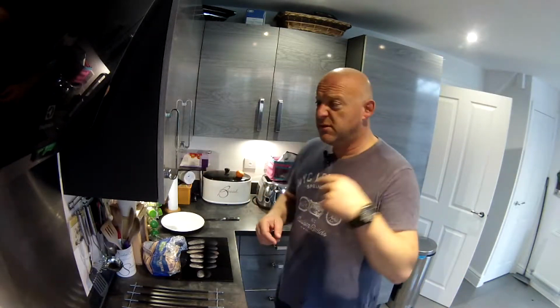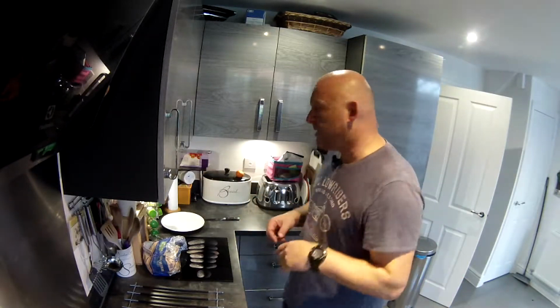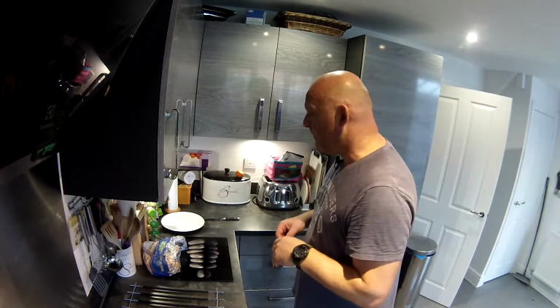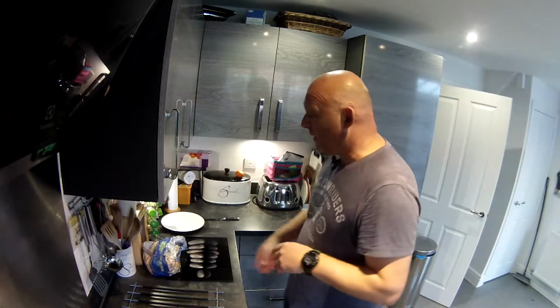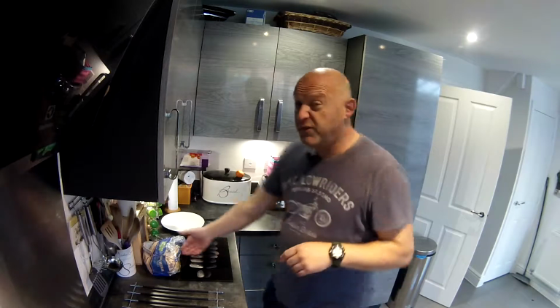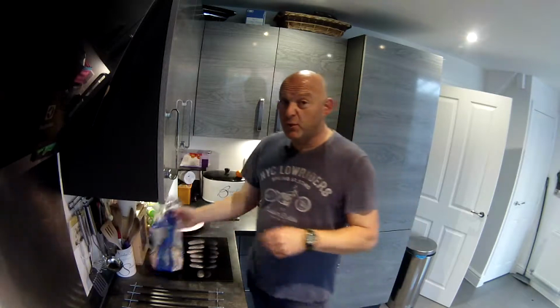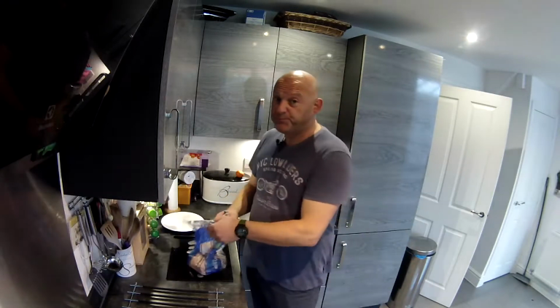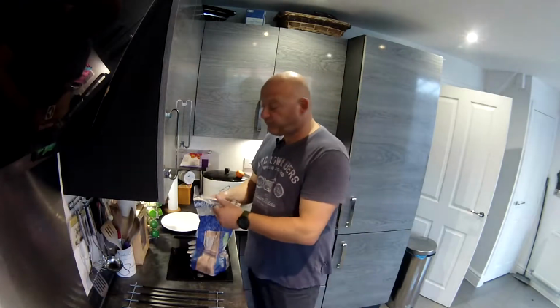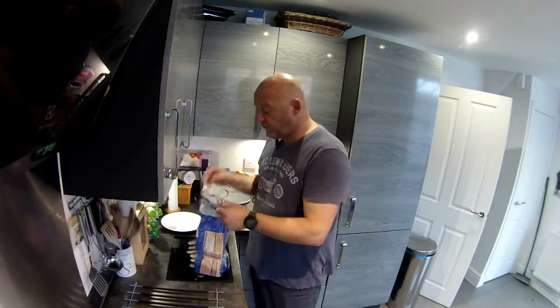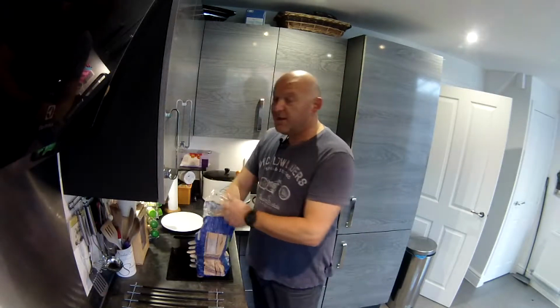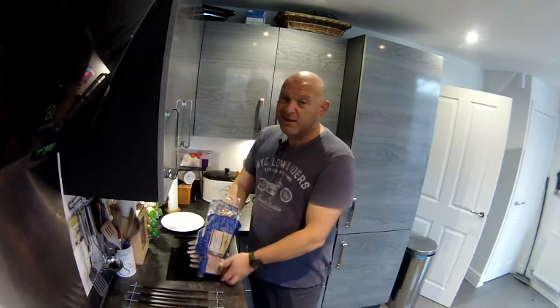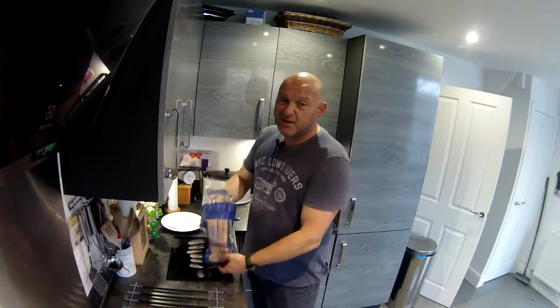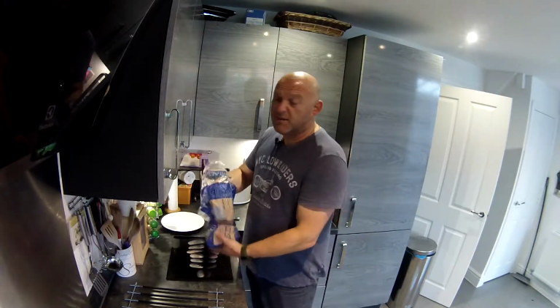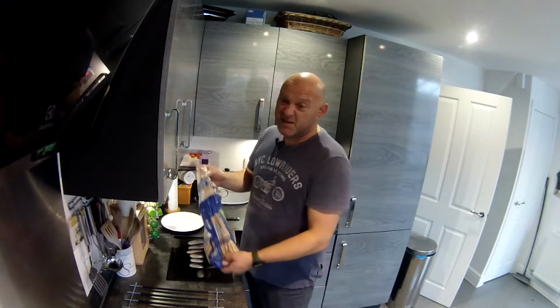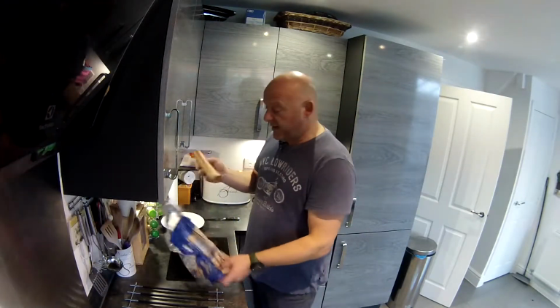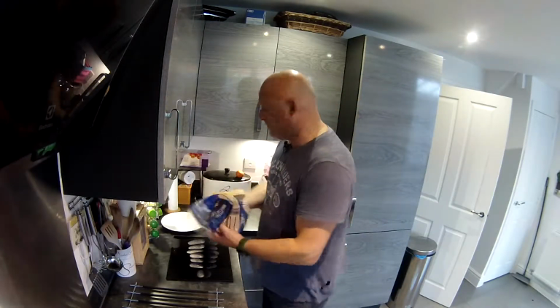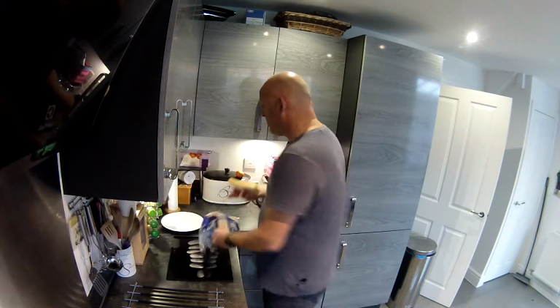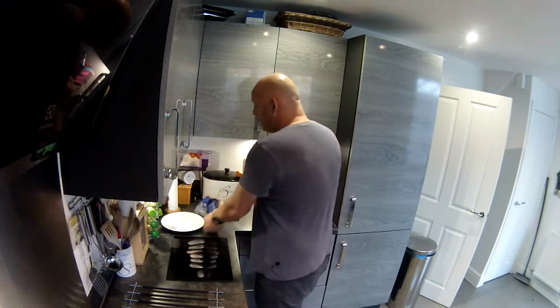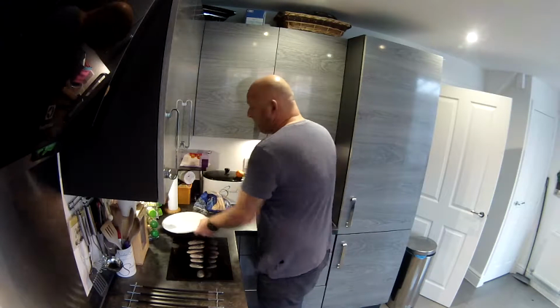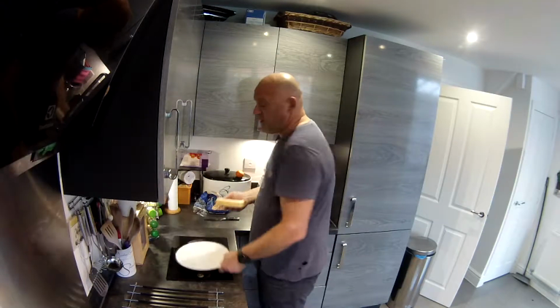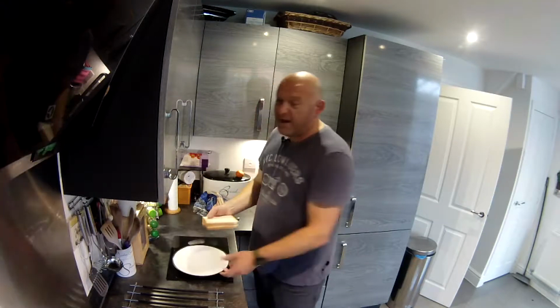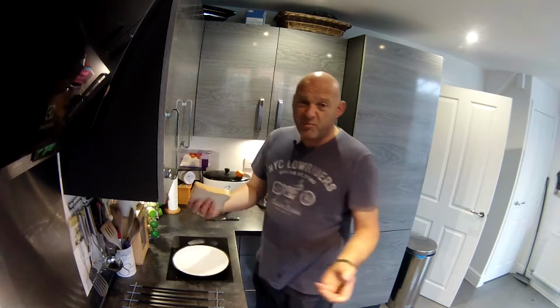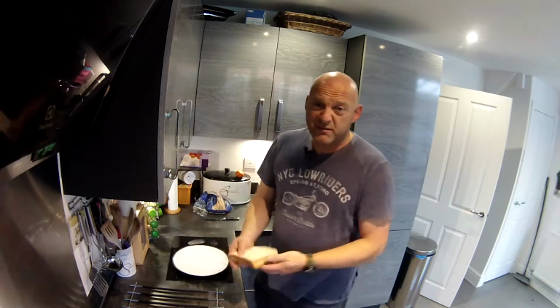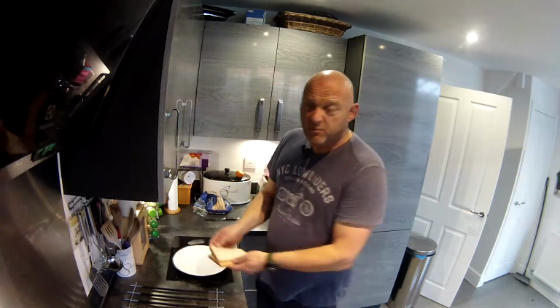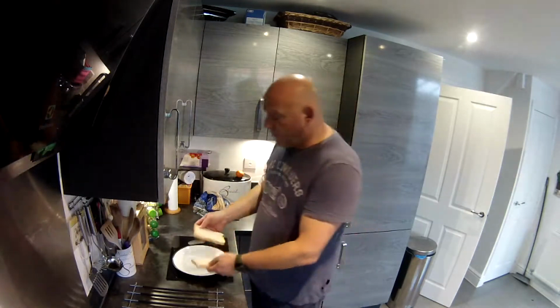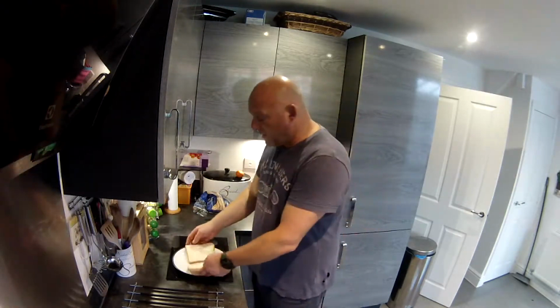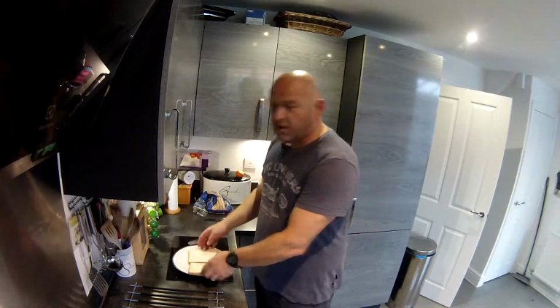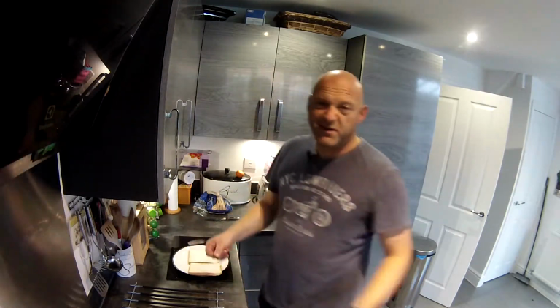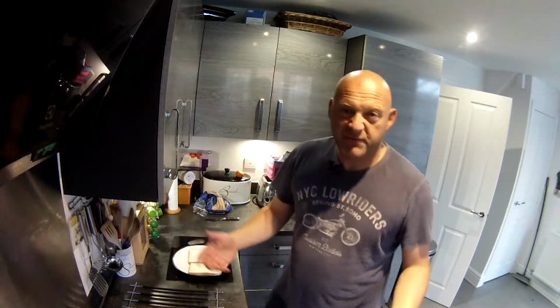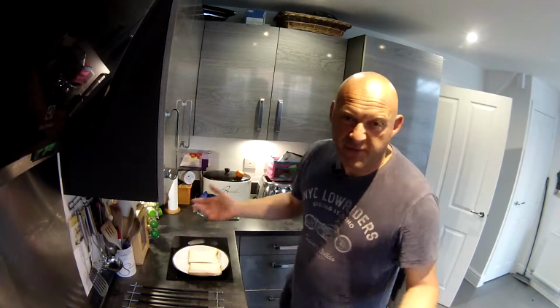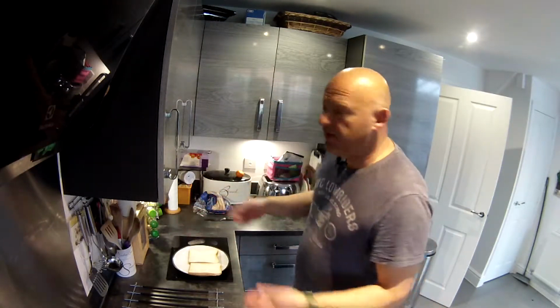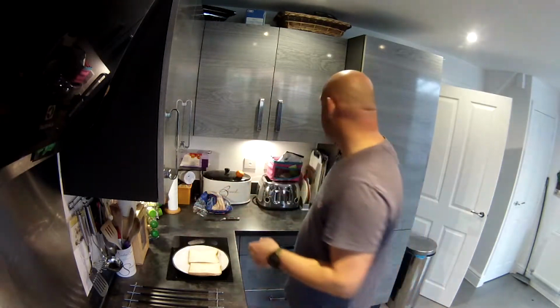Come inside. So first of all, a couple of slices of bread. Any old bread — brown, white, half and half, 50-50, who cares?